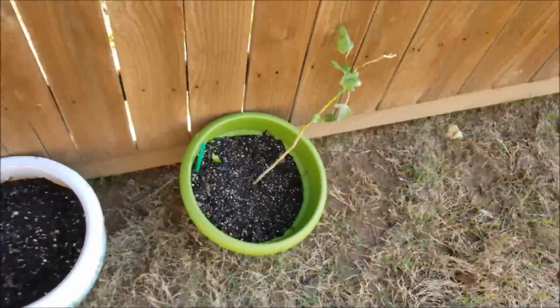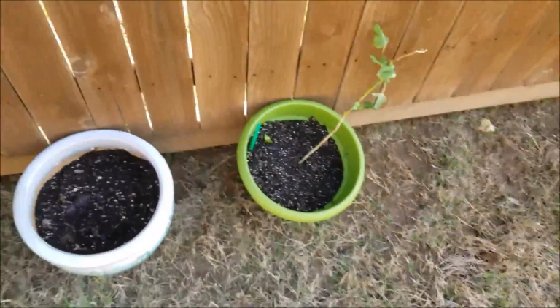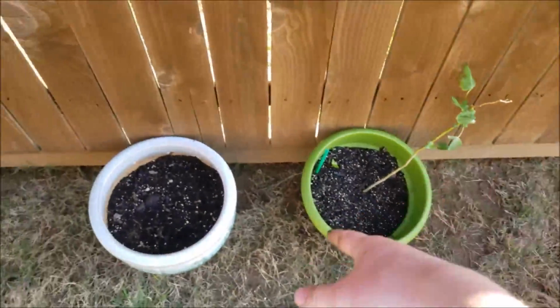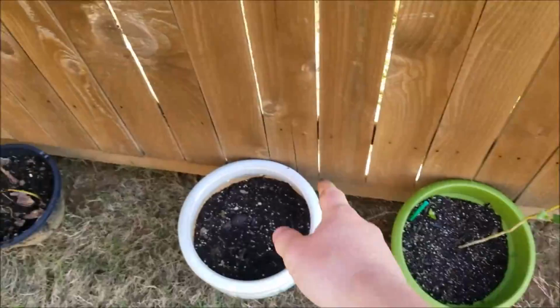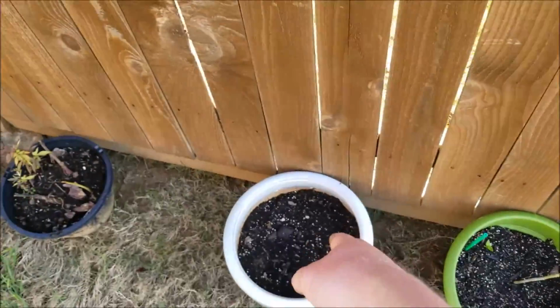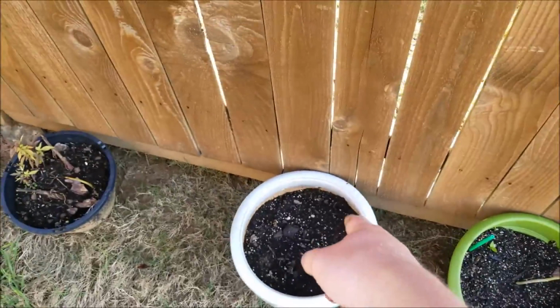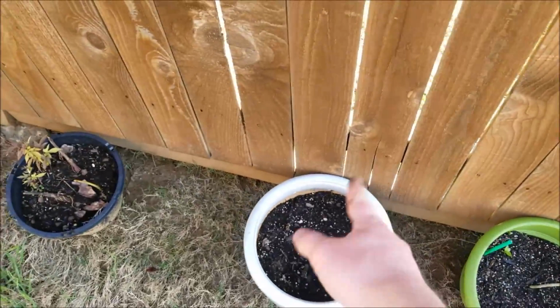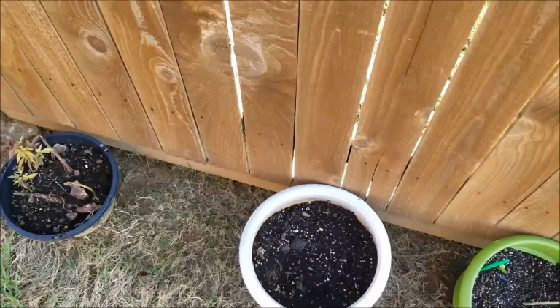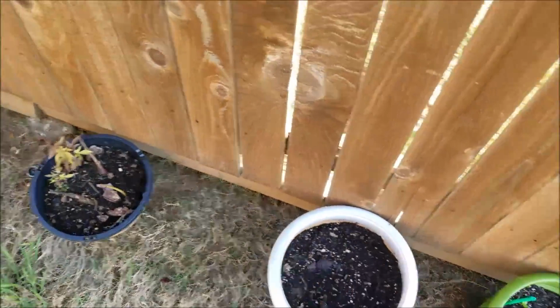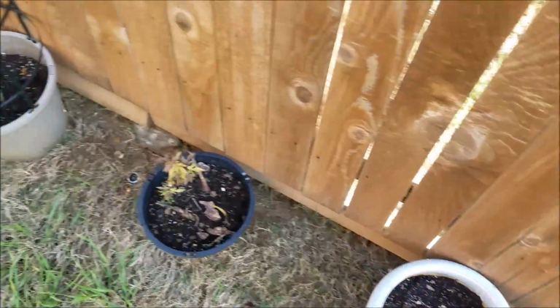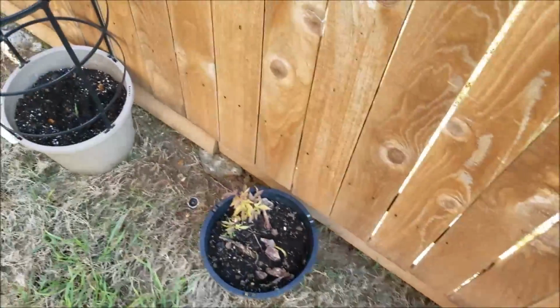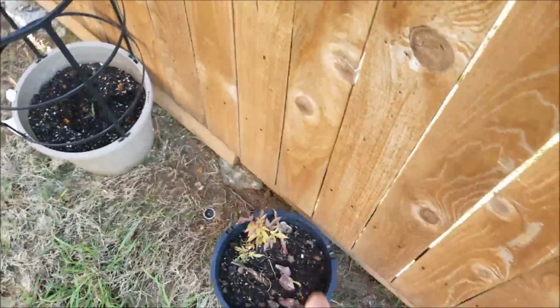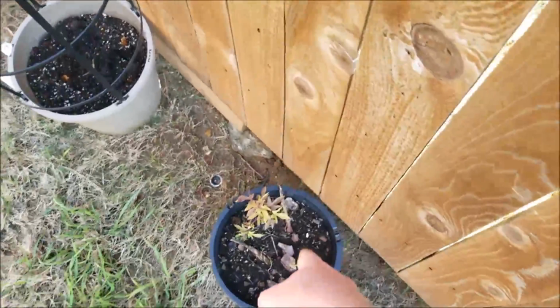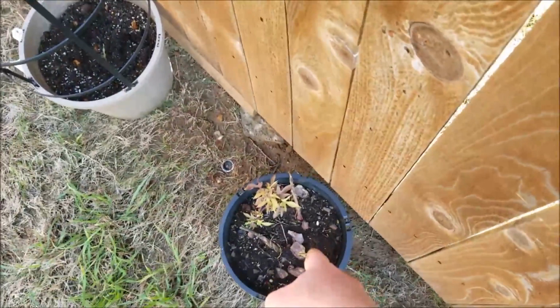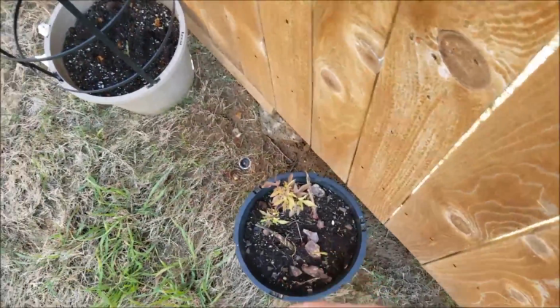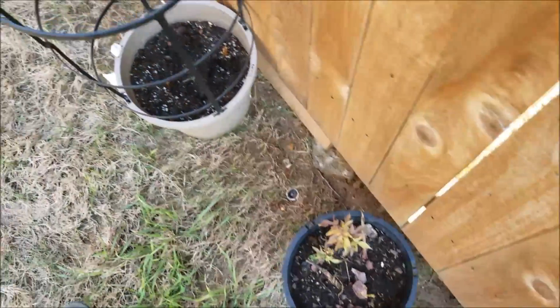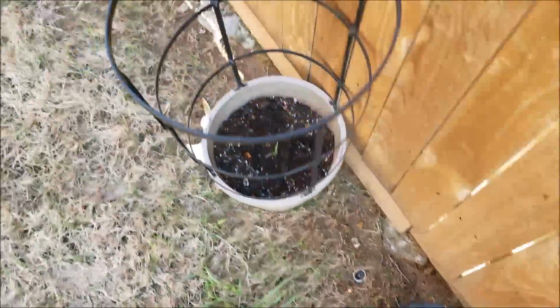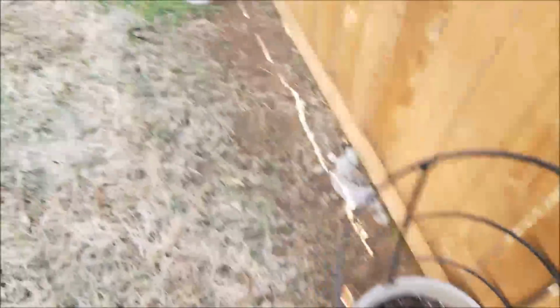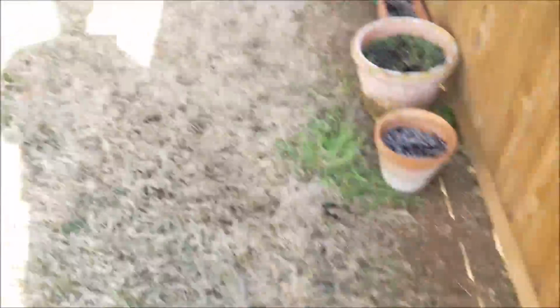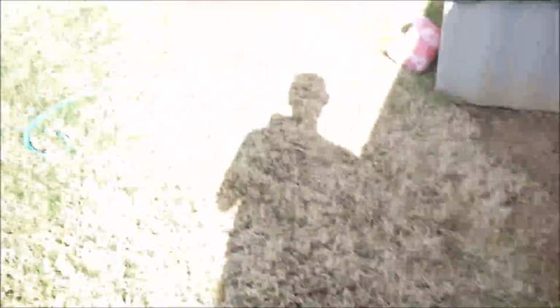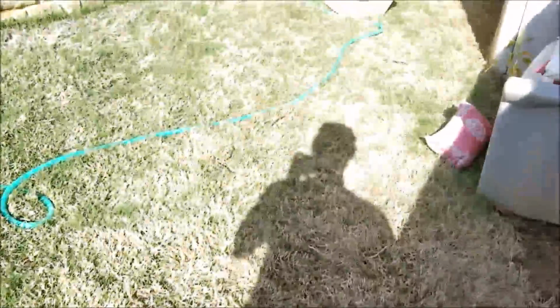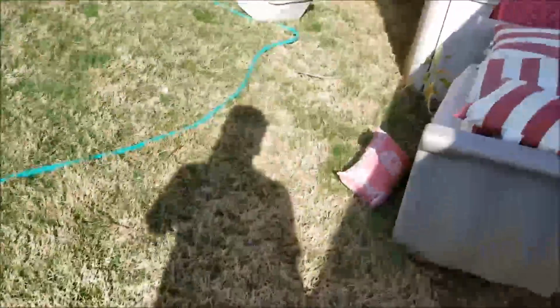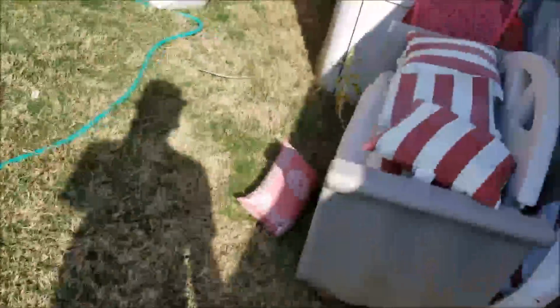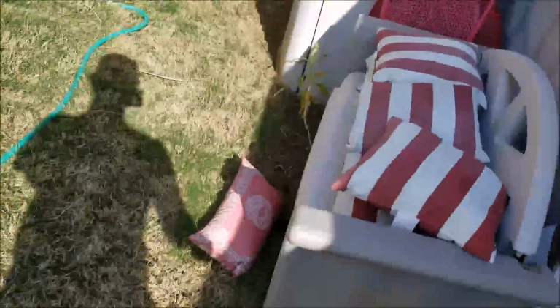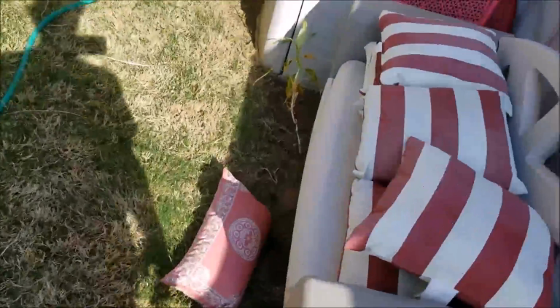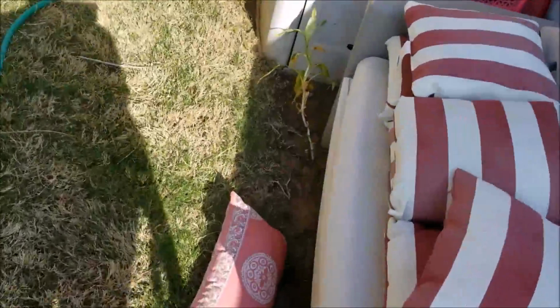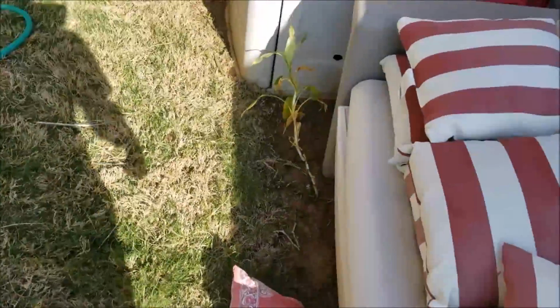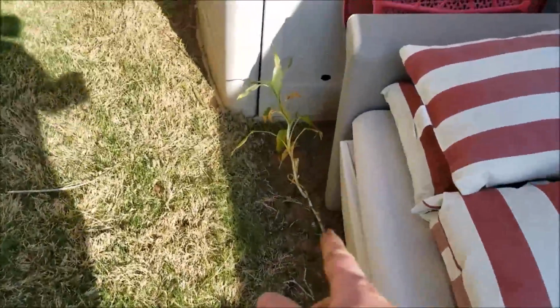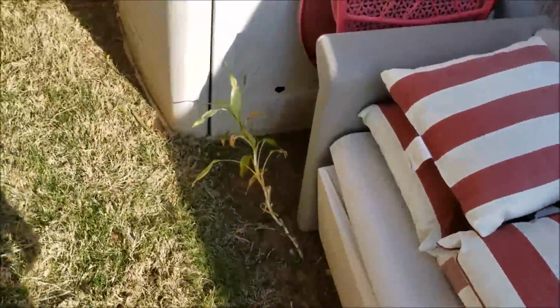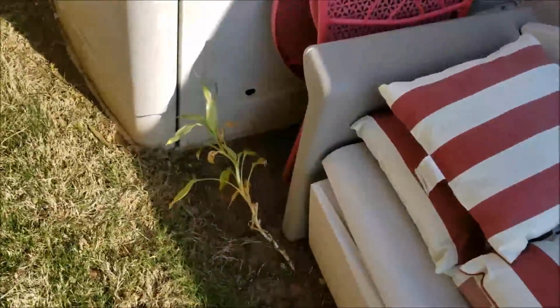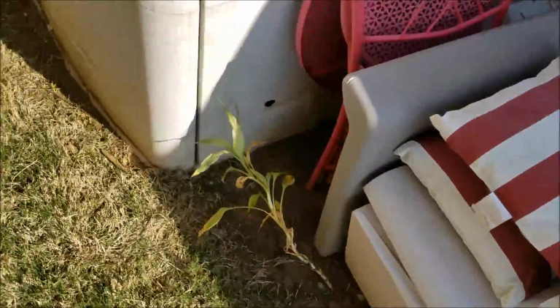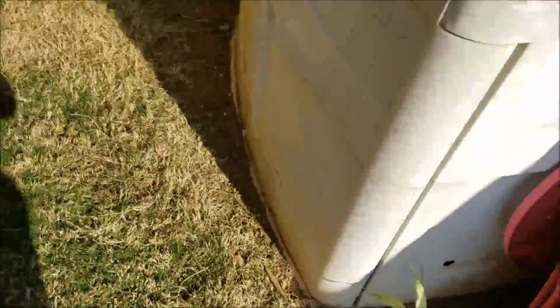There's an okra potato plant. I don't know if that's going to come back — I hope it does — and another potato plant. Bamboo, that's dying.